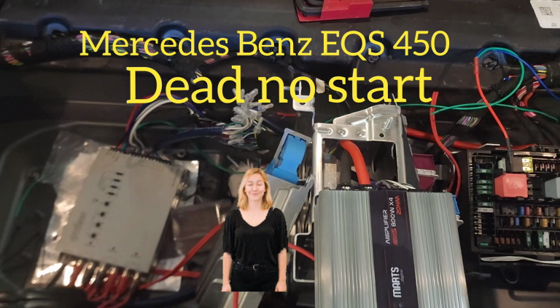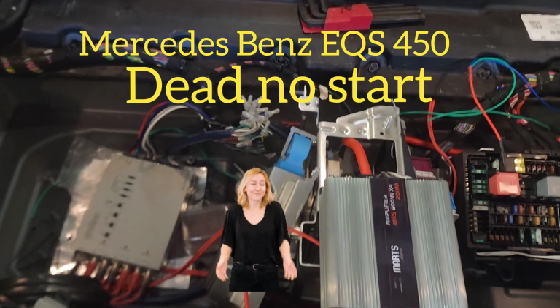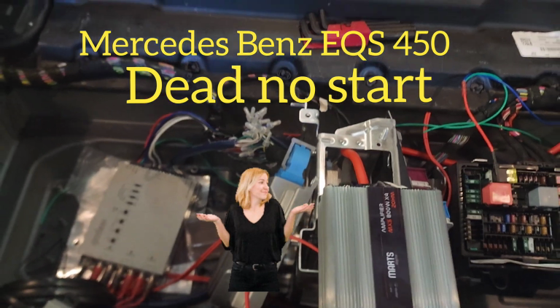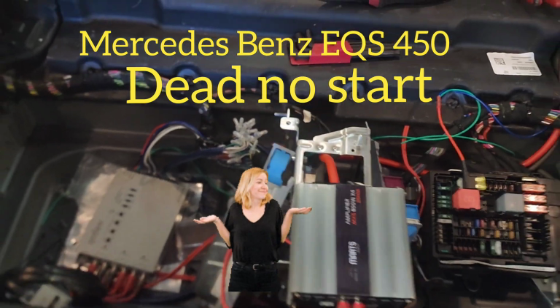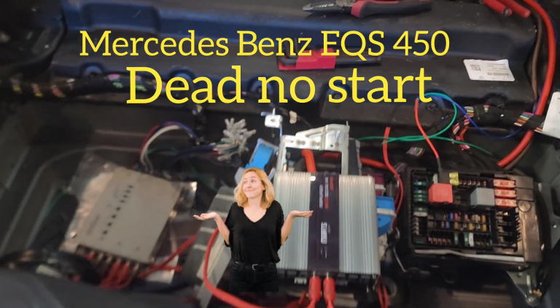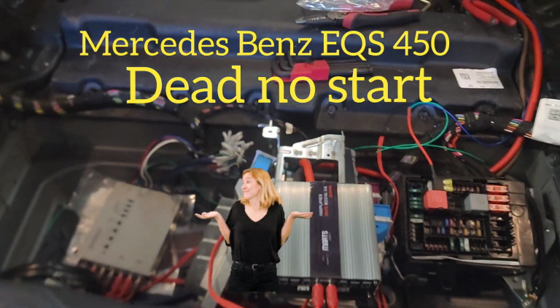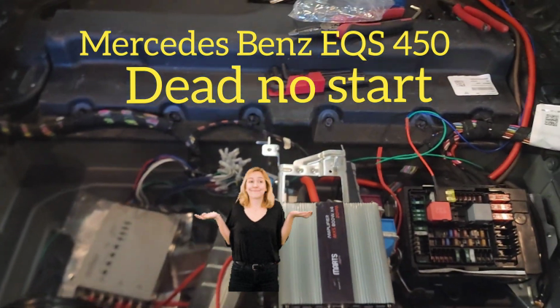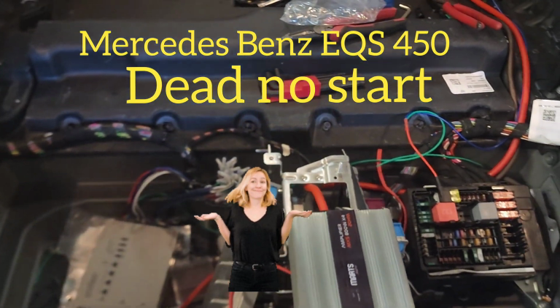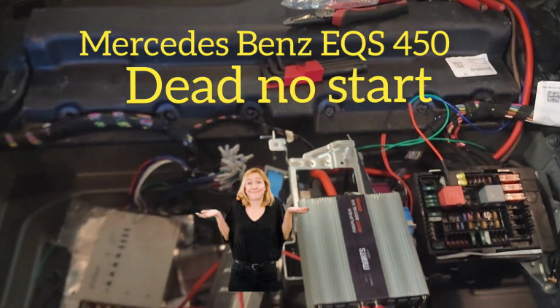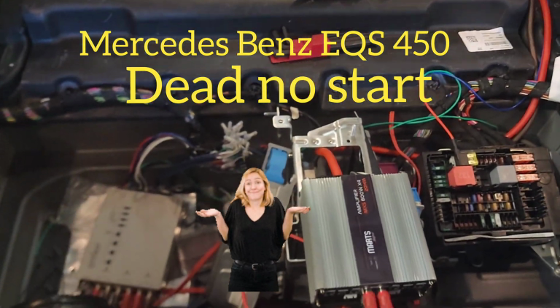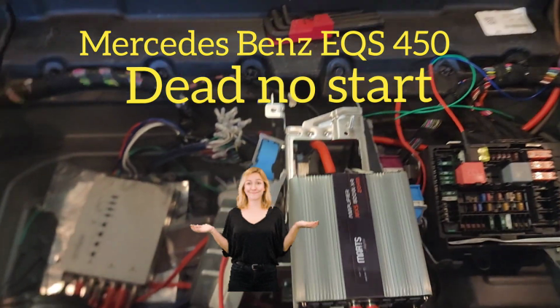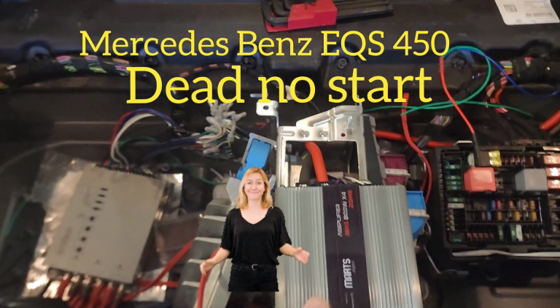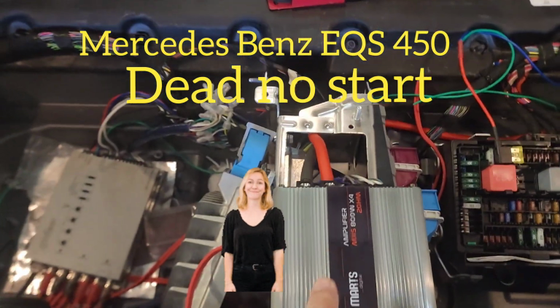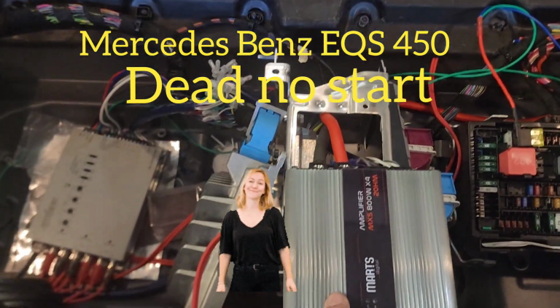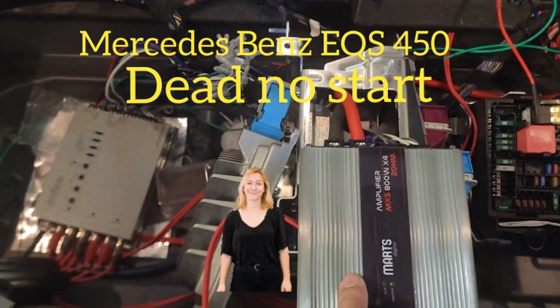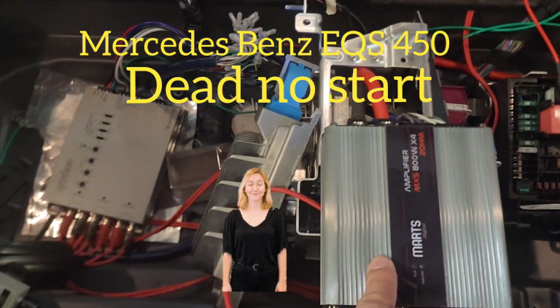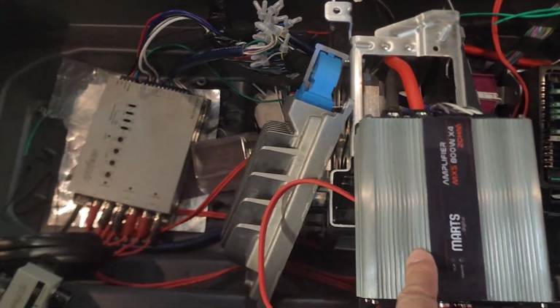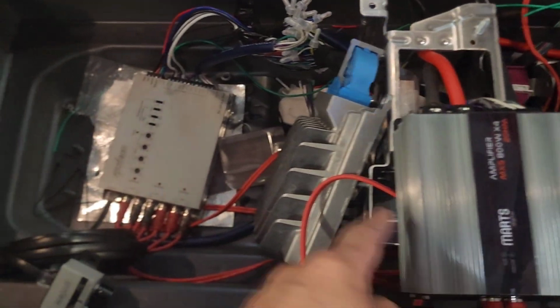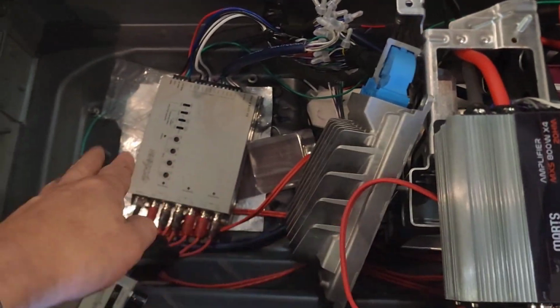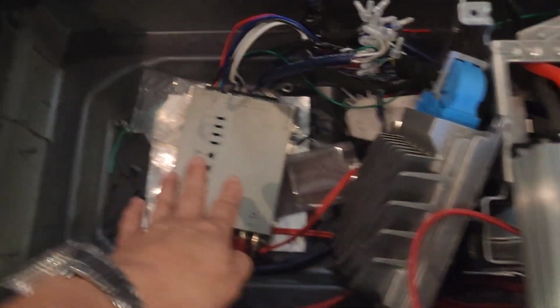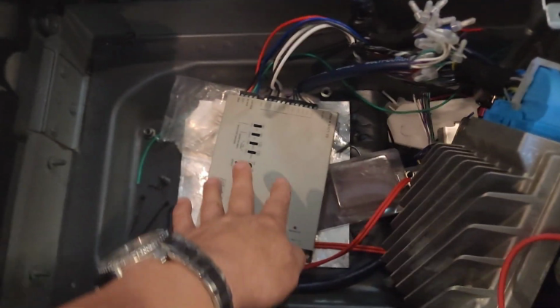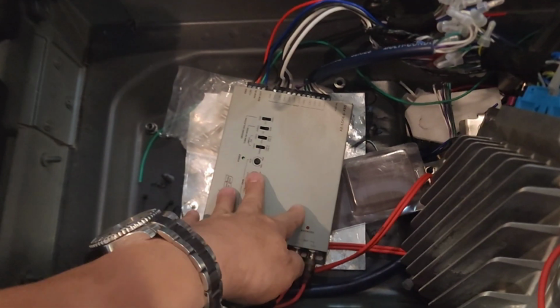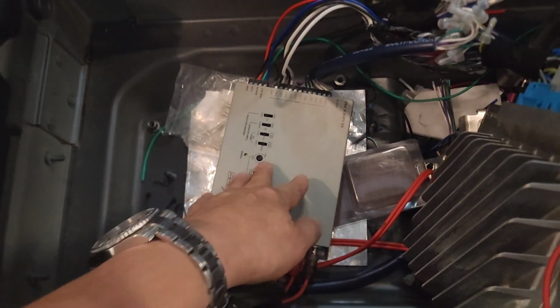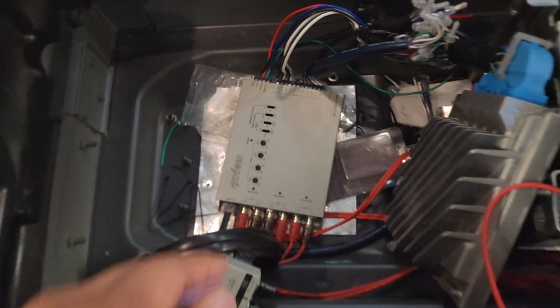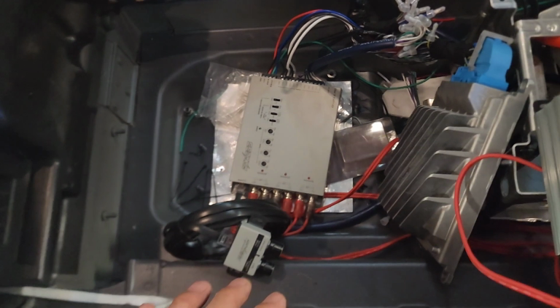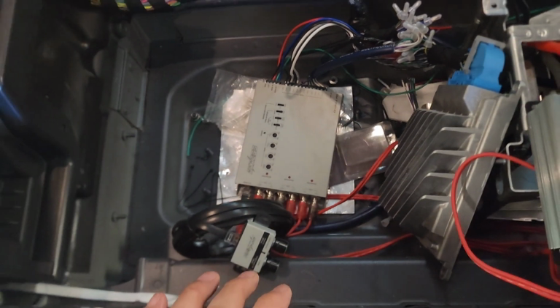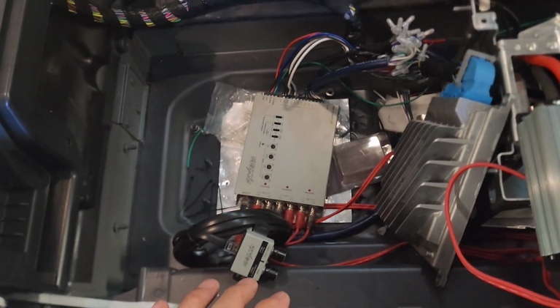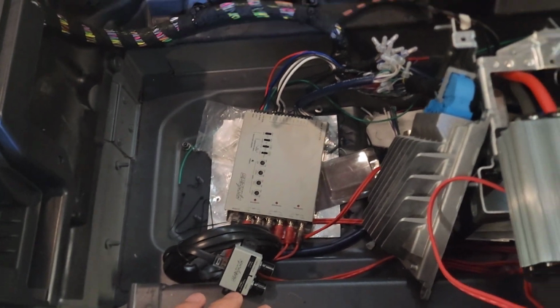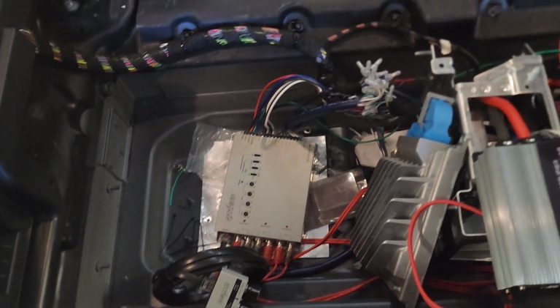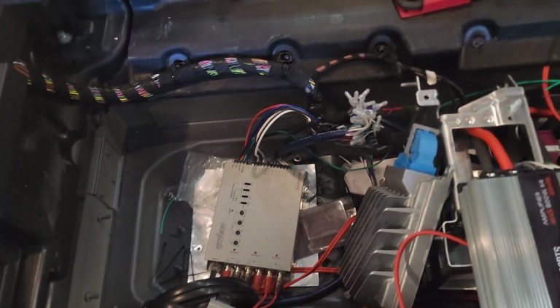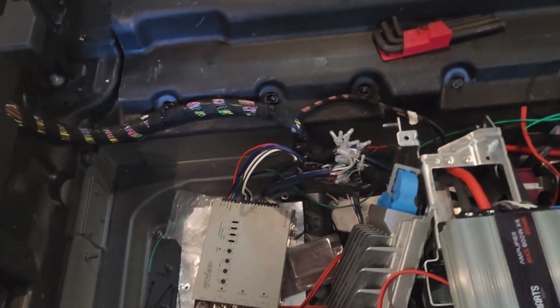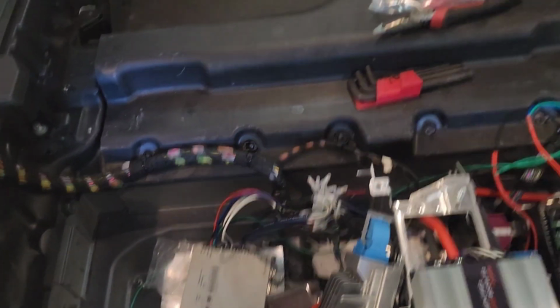The customer came in last week with a bass box and wanted to add another amplifier for the door speakers. We are doing a crossover along with 8 speakers.